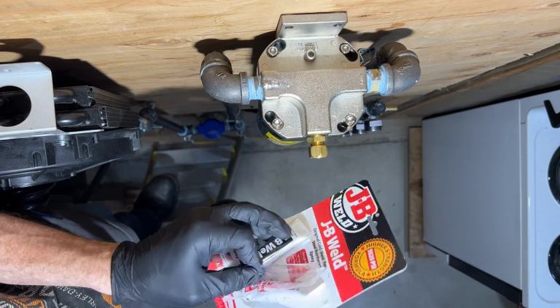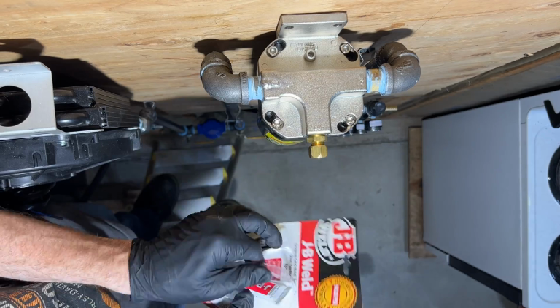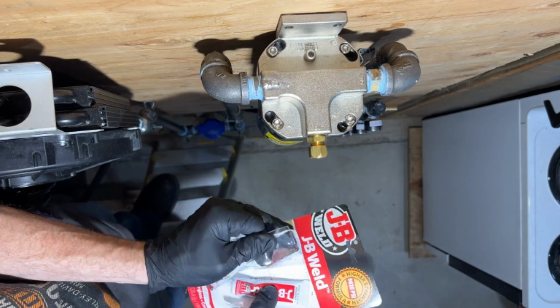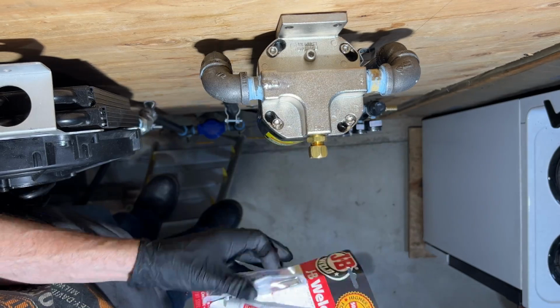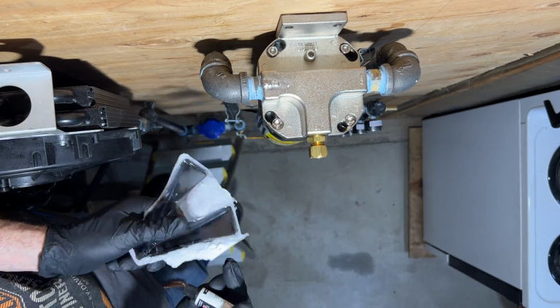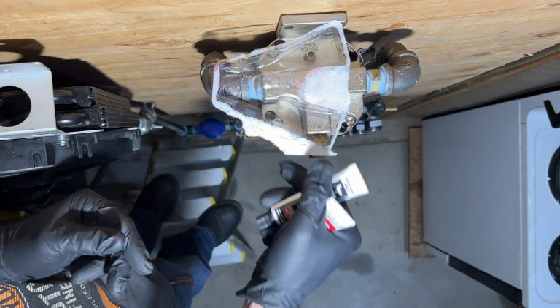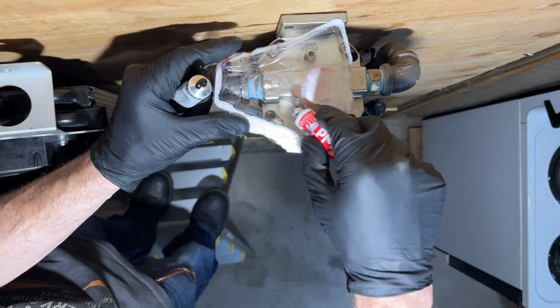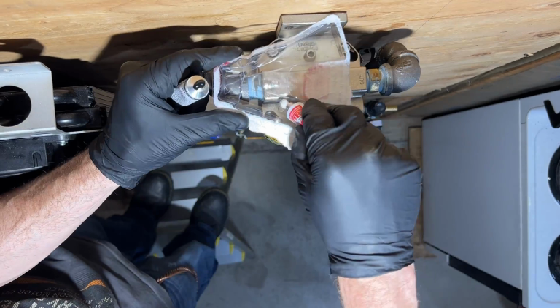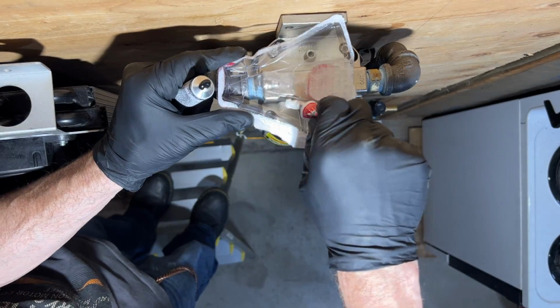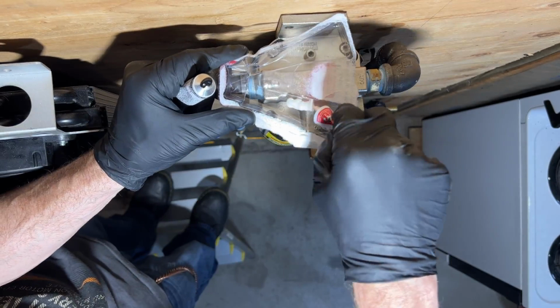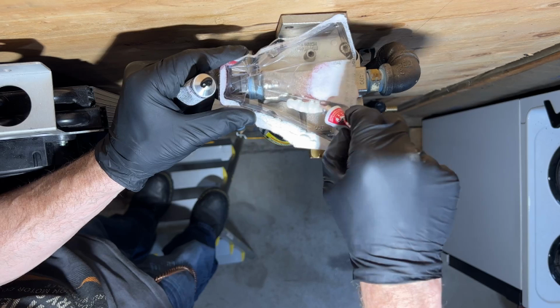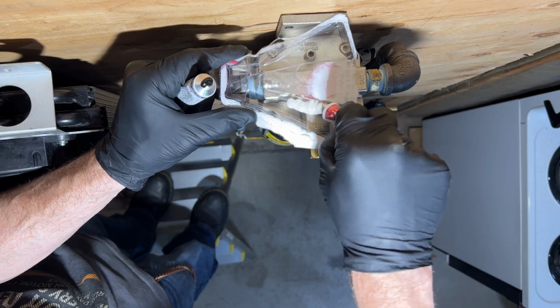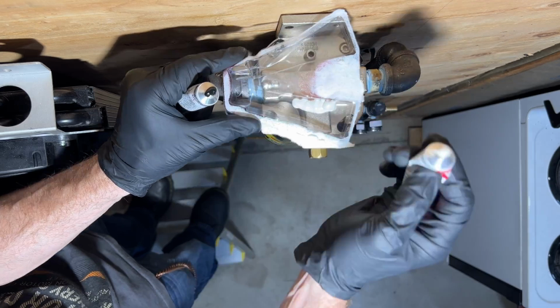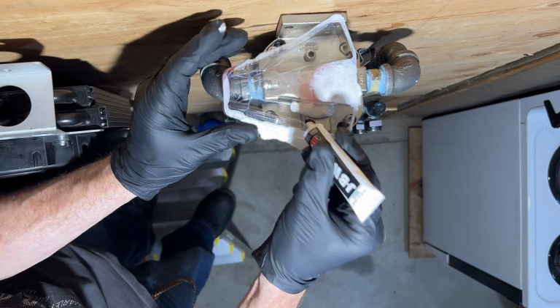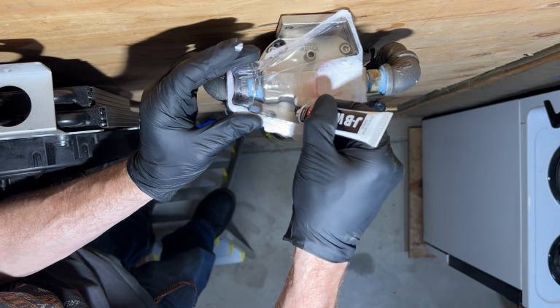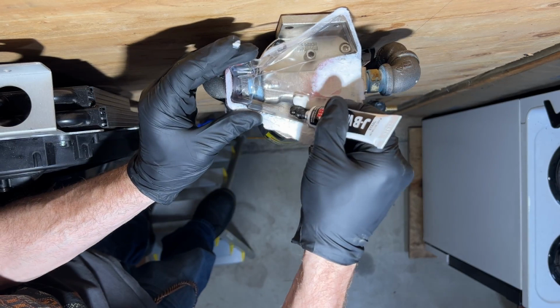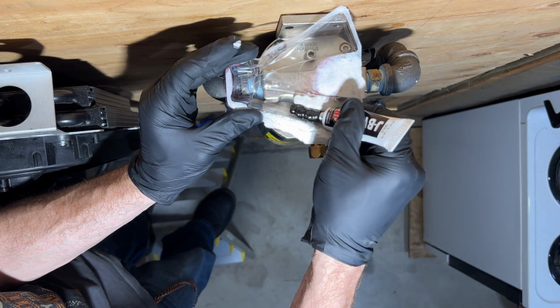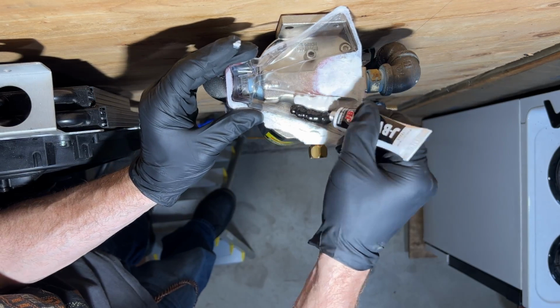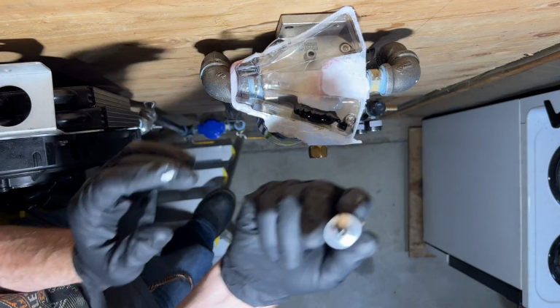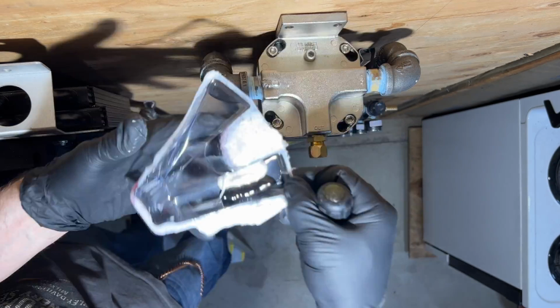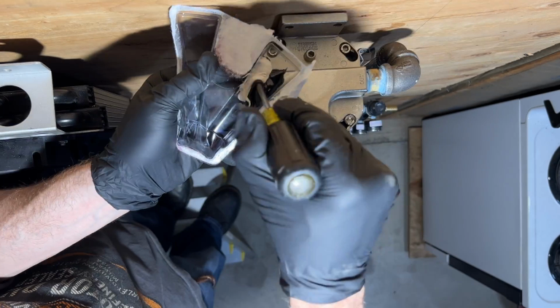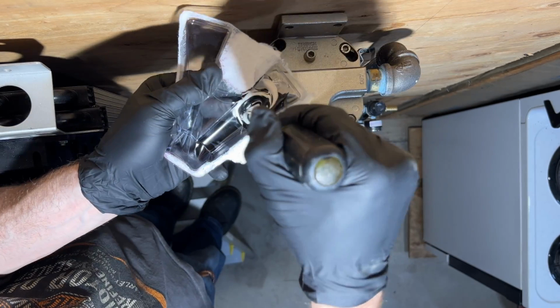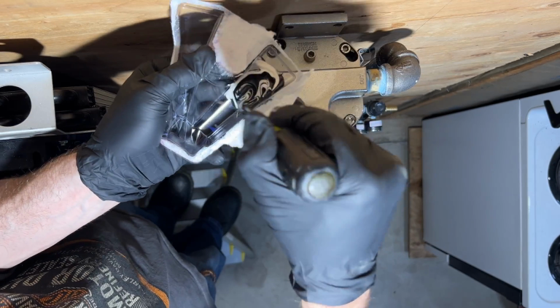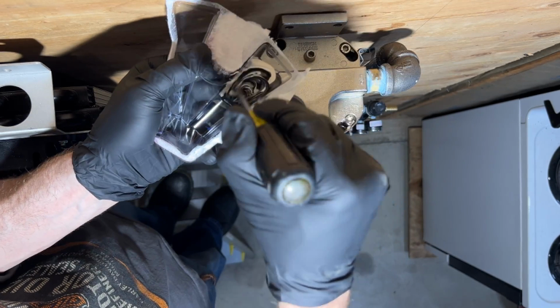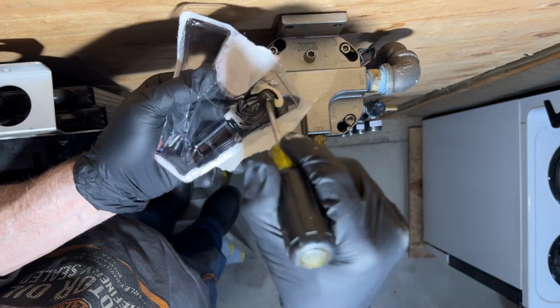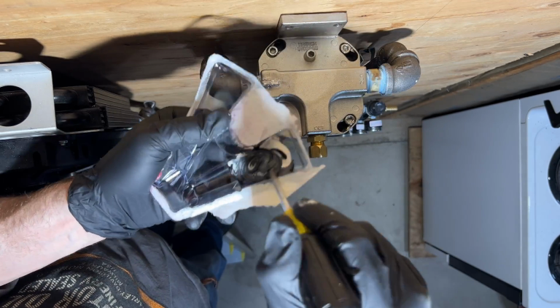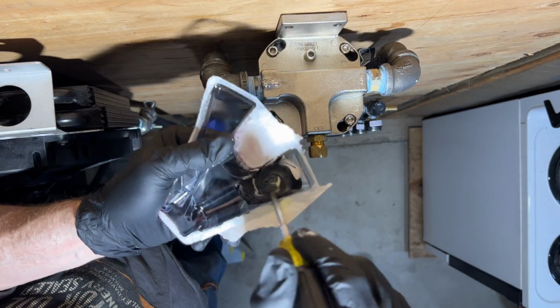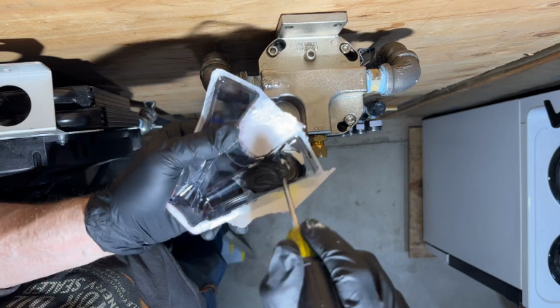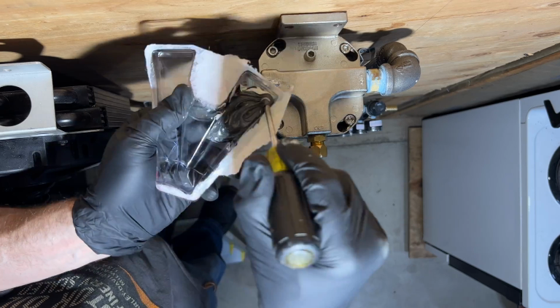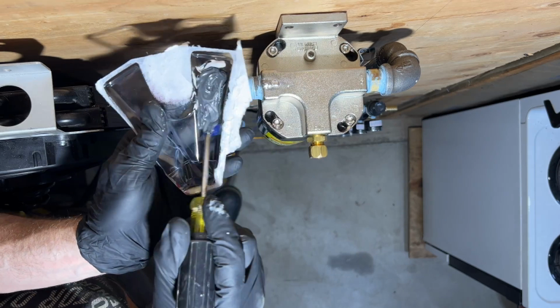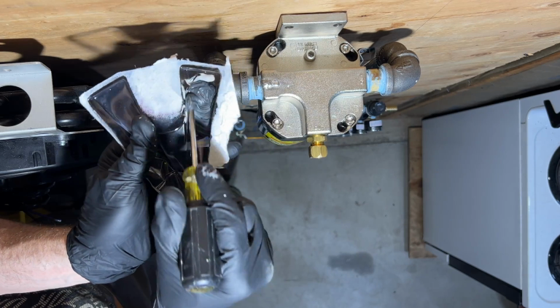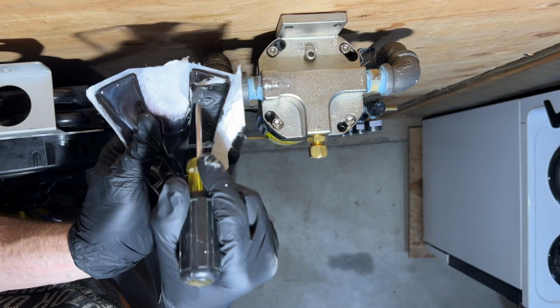Now it's time for the JB Weld. First, I'm going to squeeze out equal amounts from each of the tubes into the package that it came in. After that, they get mixed together until everything's the same color and consistency.